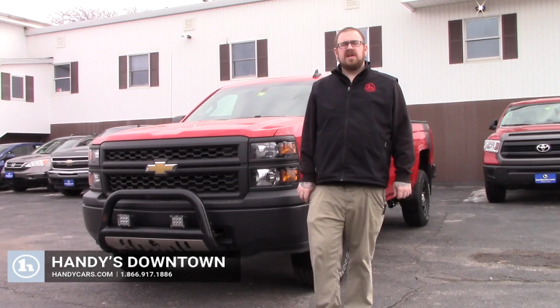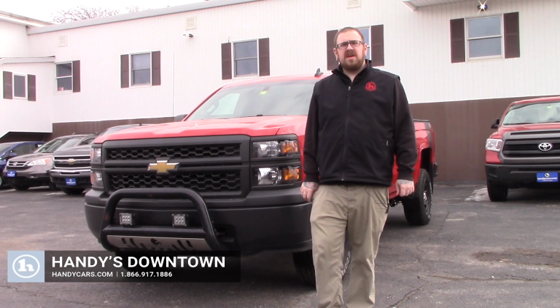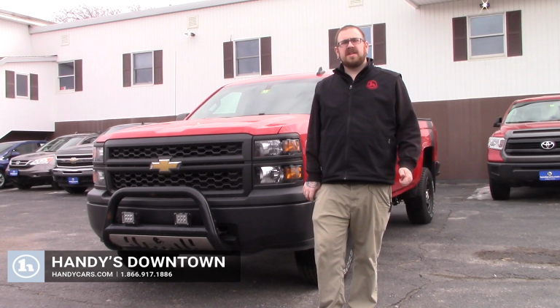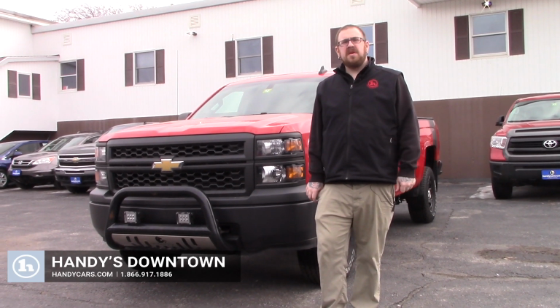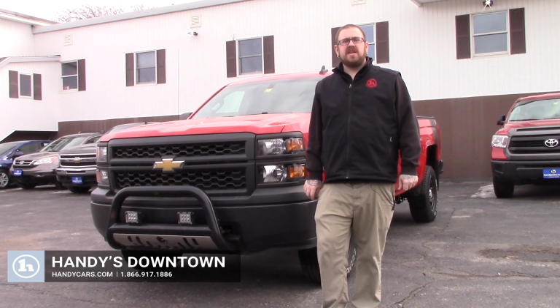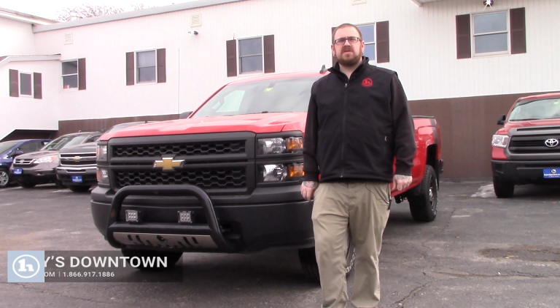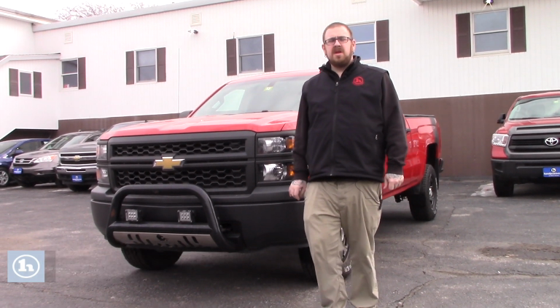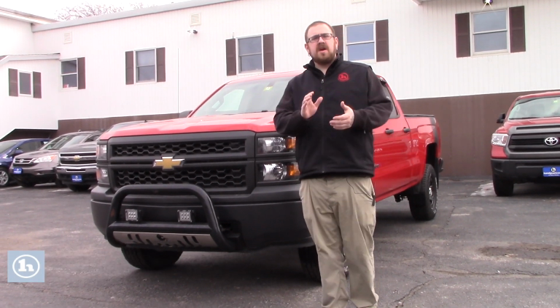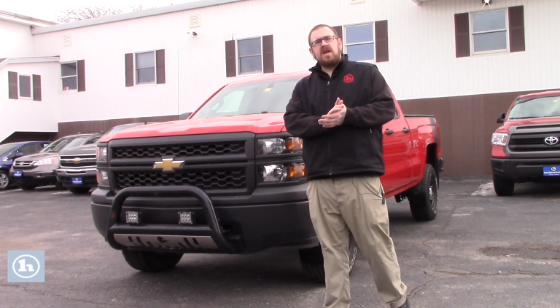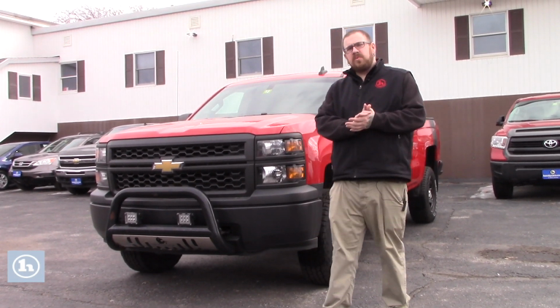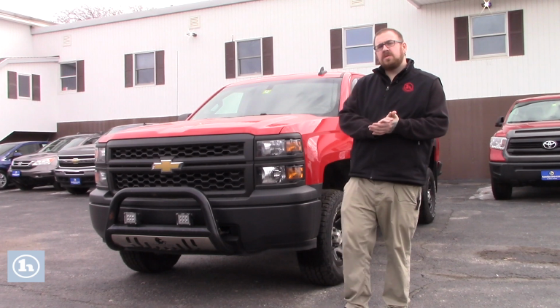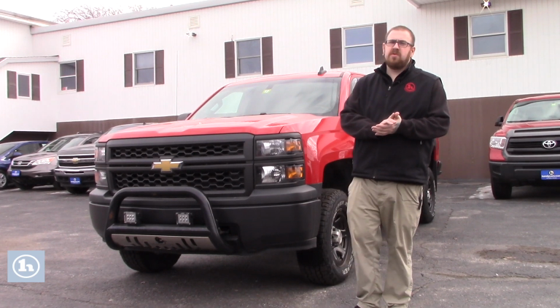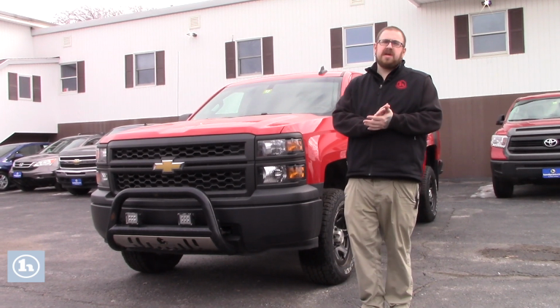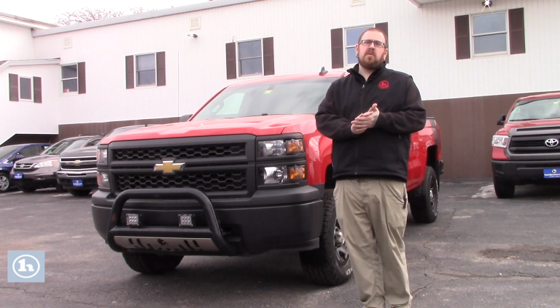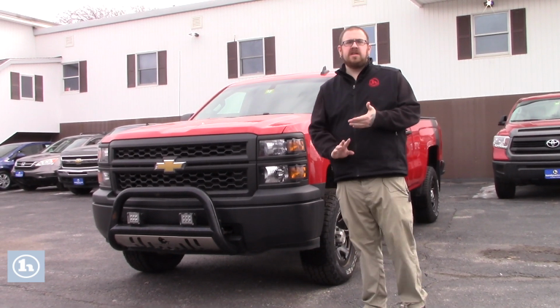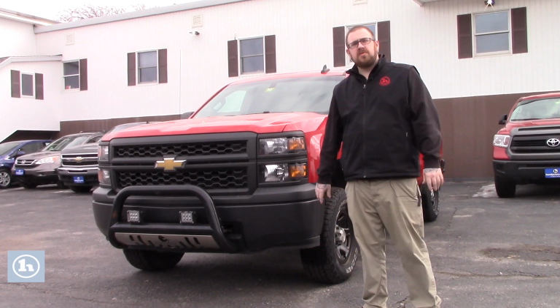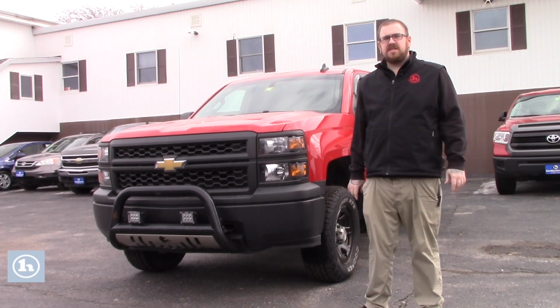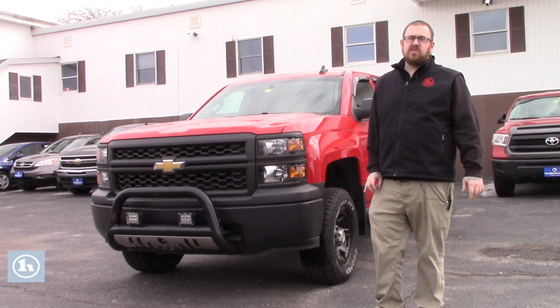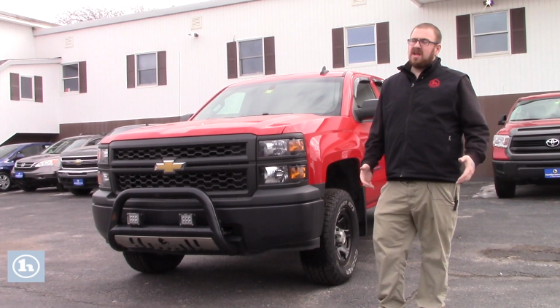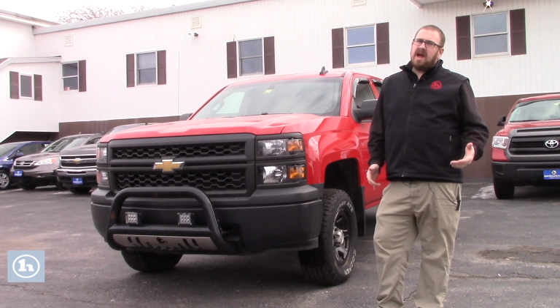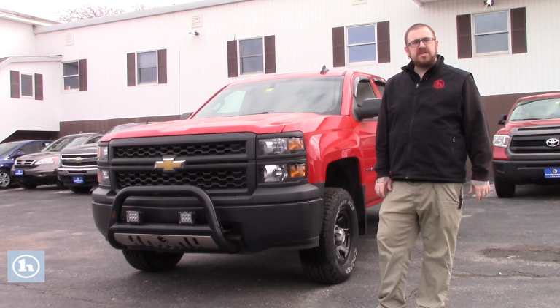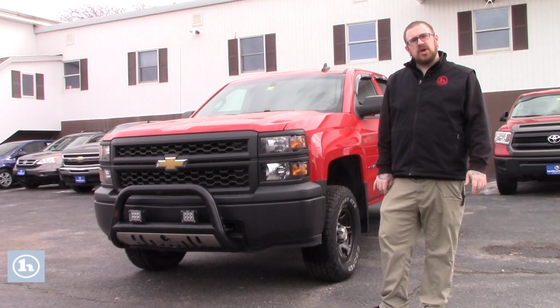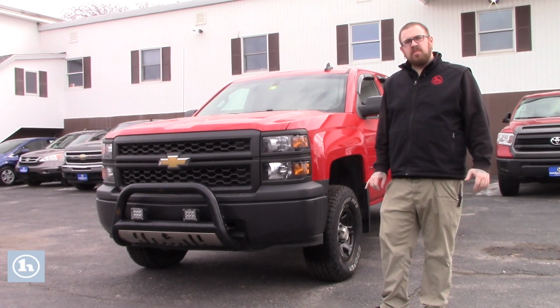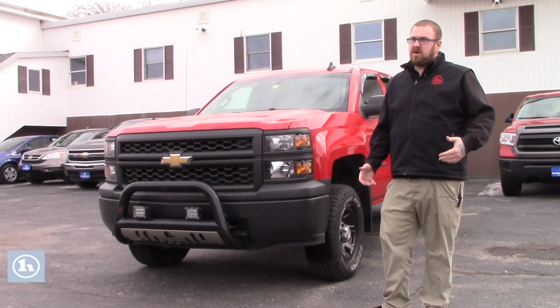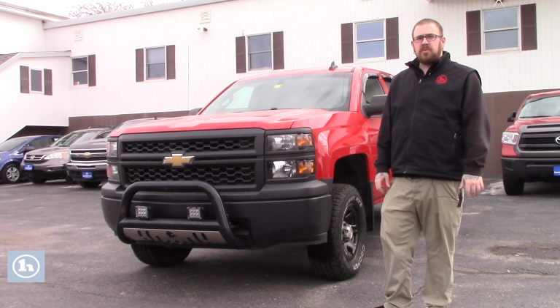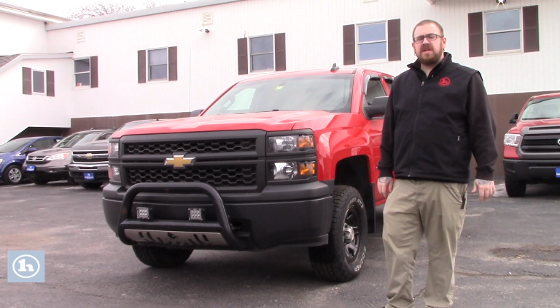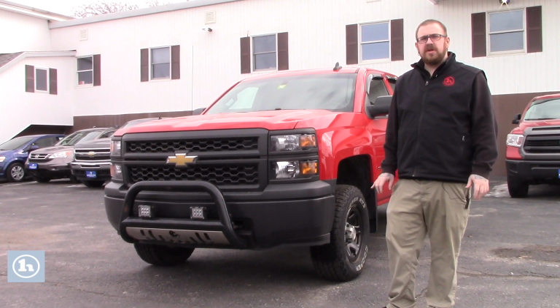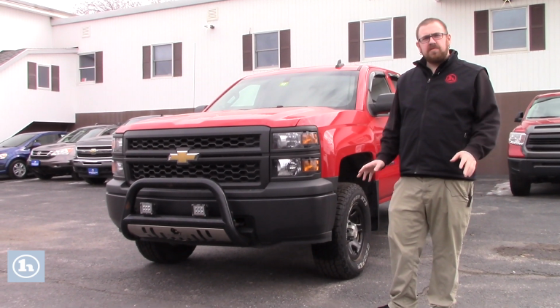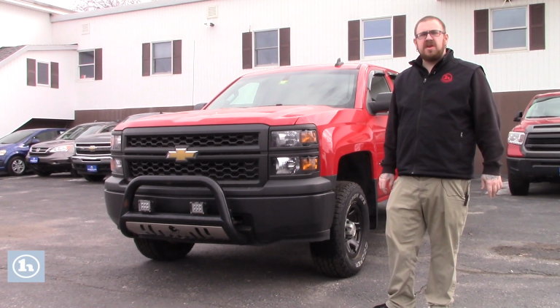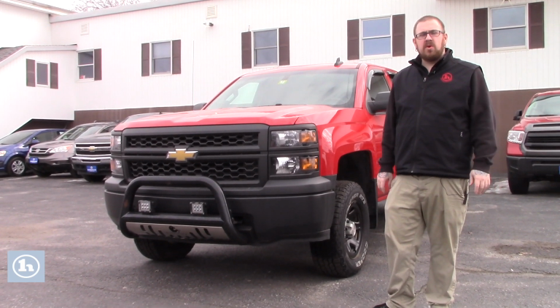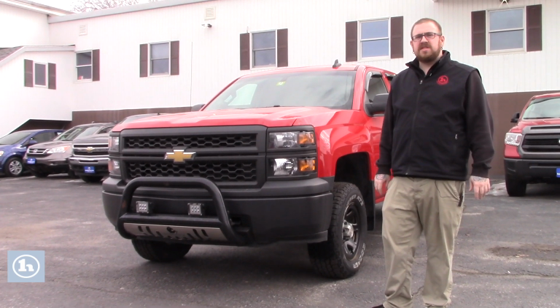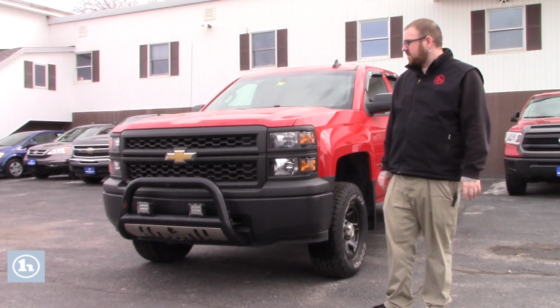Hello Gary, Nick Lambert here from Handy's Downtown. You'd come in a couple of weeks ago and test drove a 2014 Silverado LTZ that we had. I don't have that particular truck anymore, but I did want to make a couple quick videos for you just to go over some other inventory that's recently hit the lot.